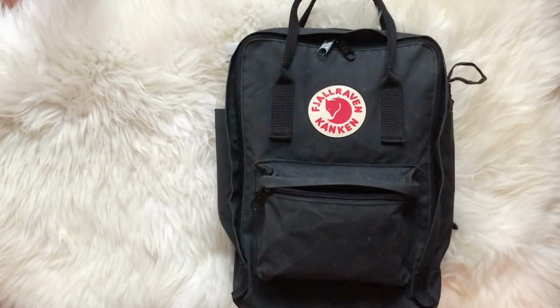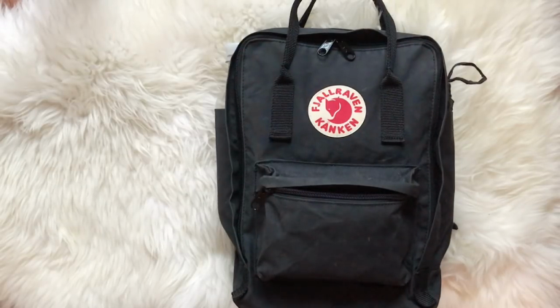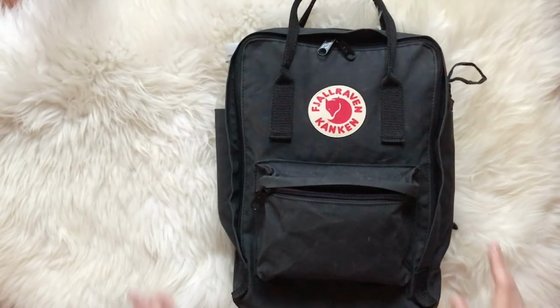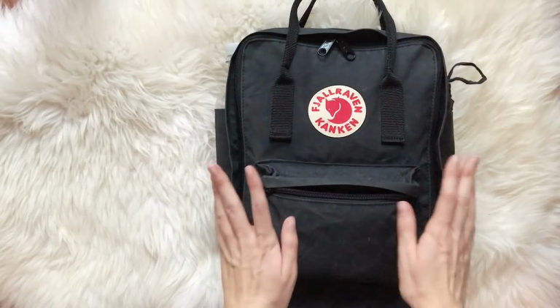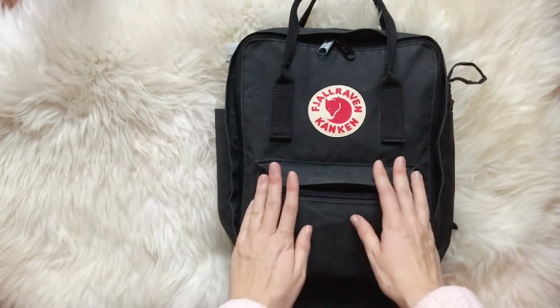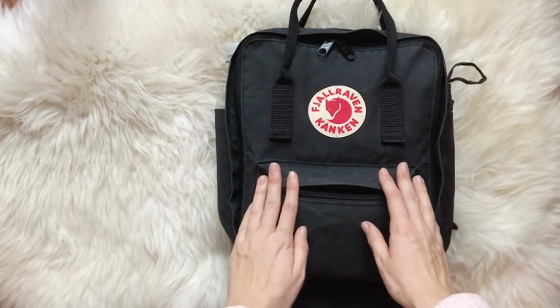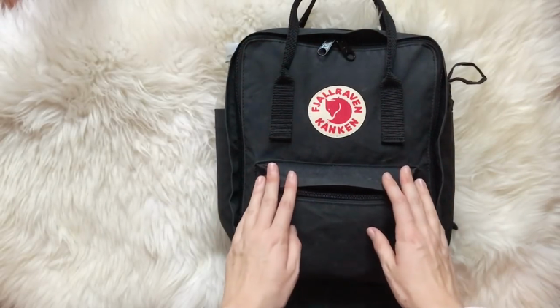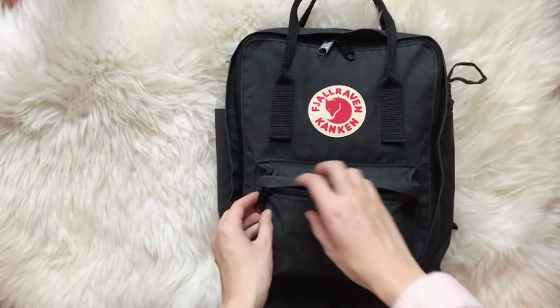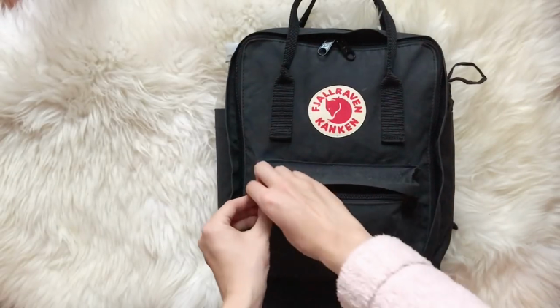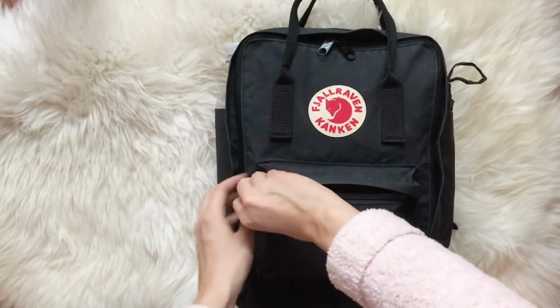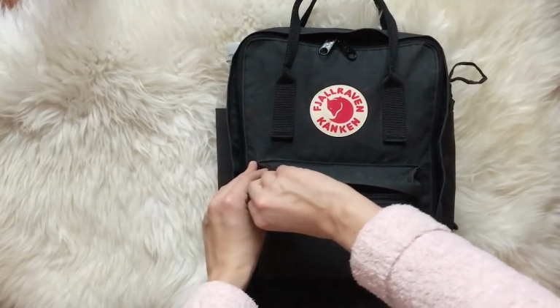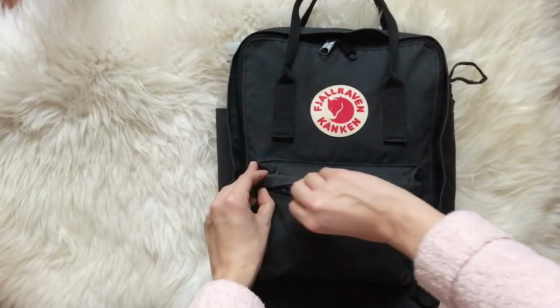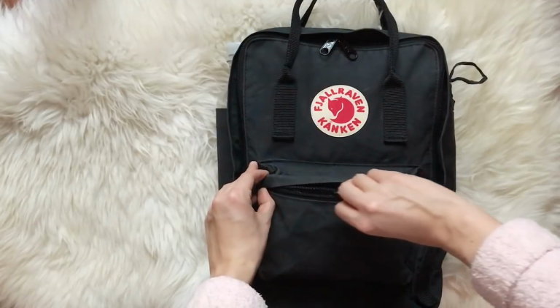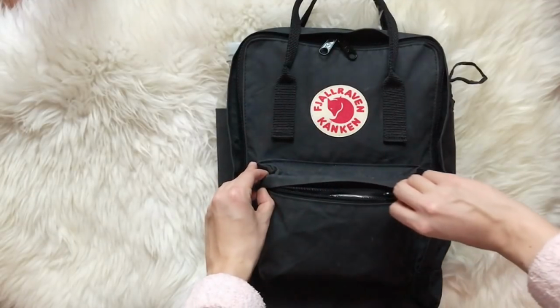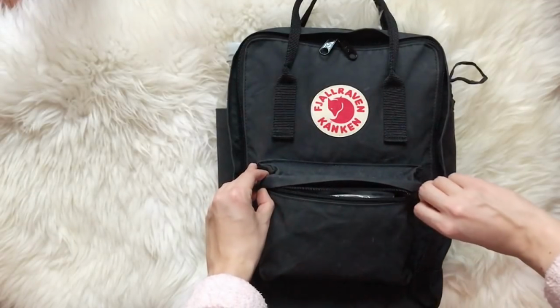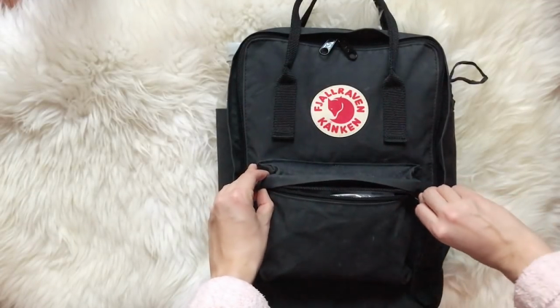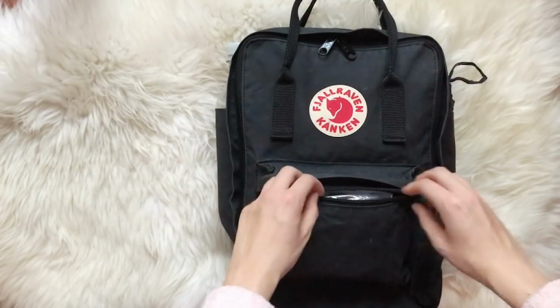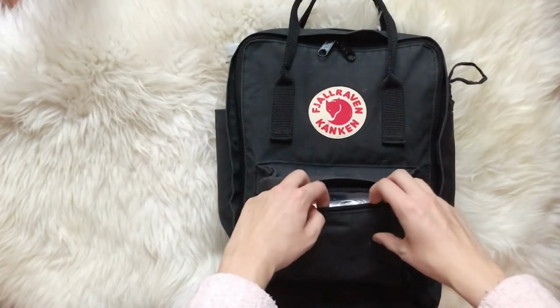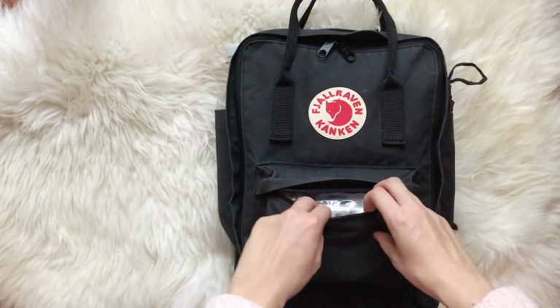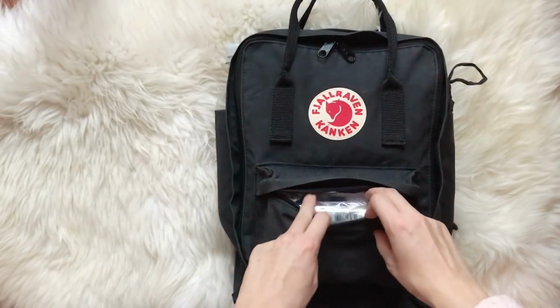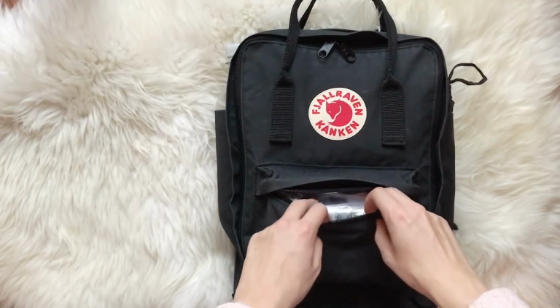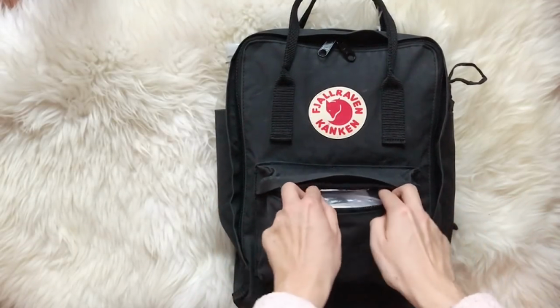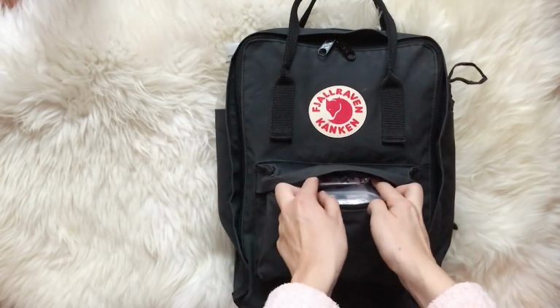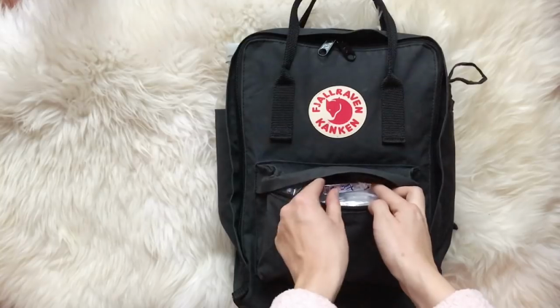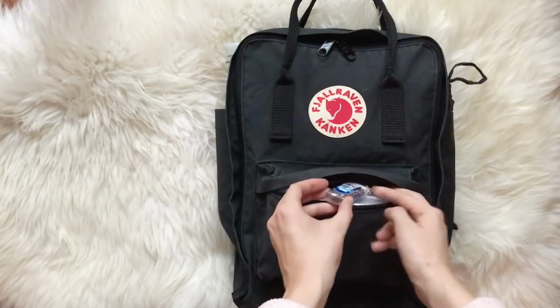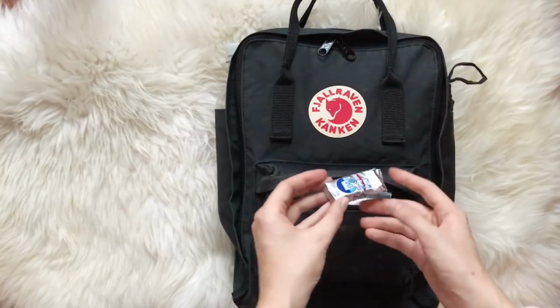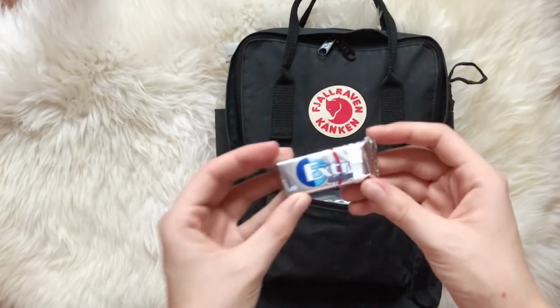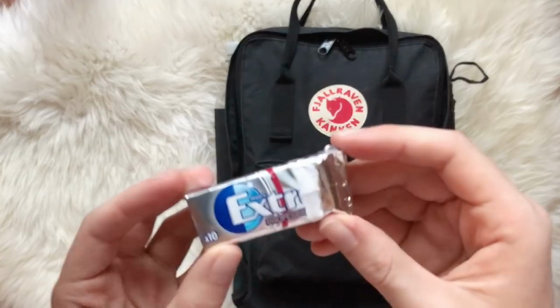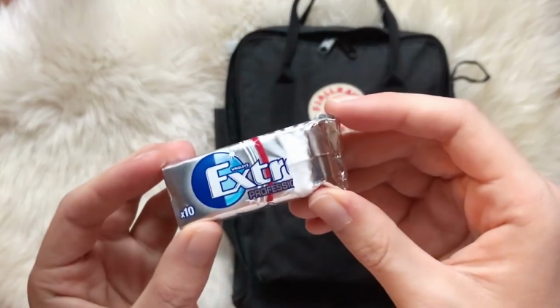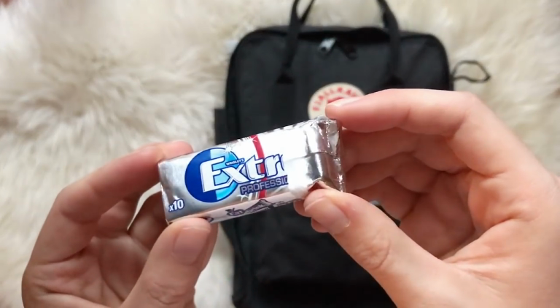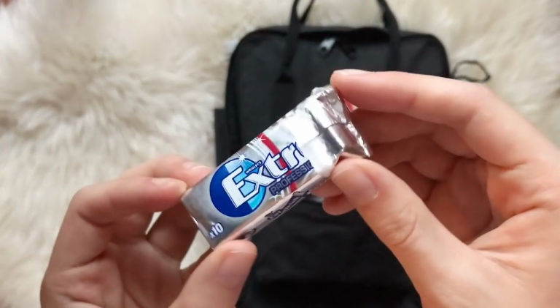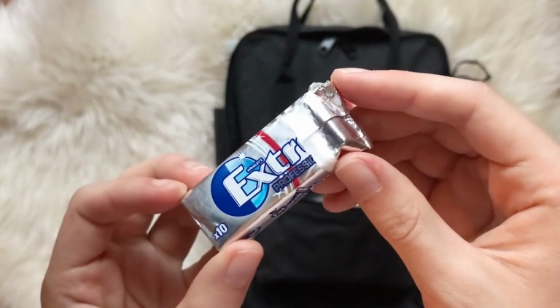In the front pocket I keep small items that I might need quickly, so they are easy to find without opening the entire backpack. The first item I have is just a pack of gum.